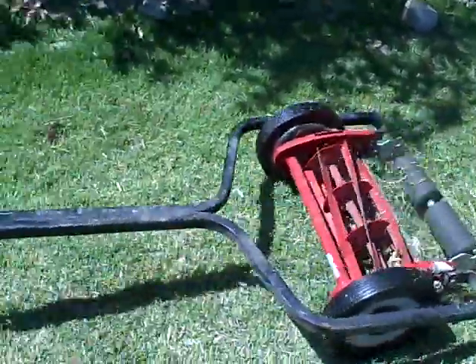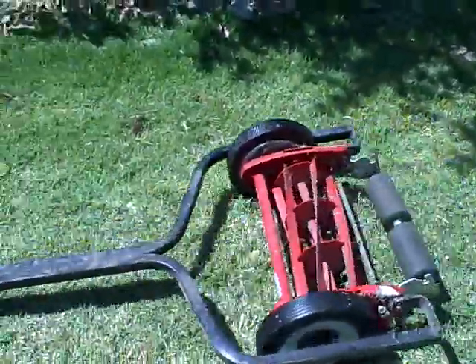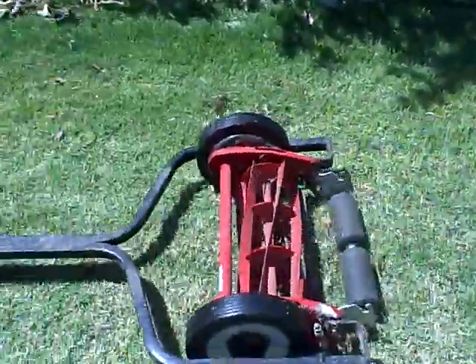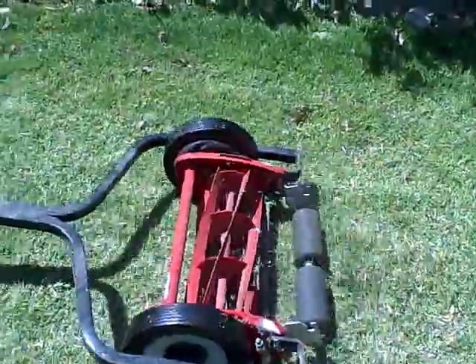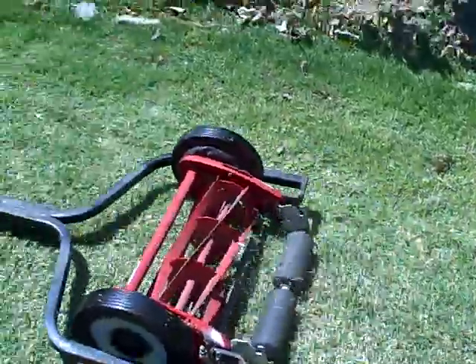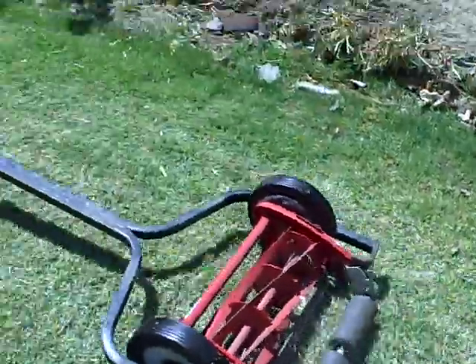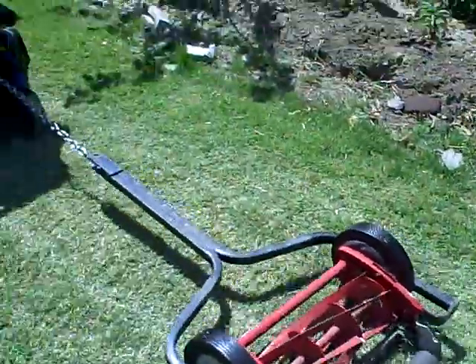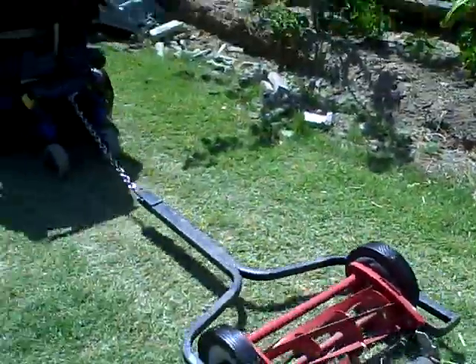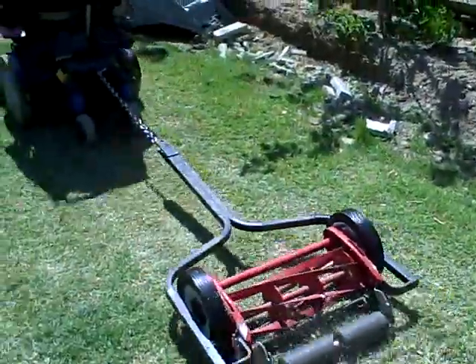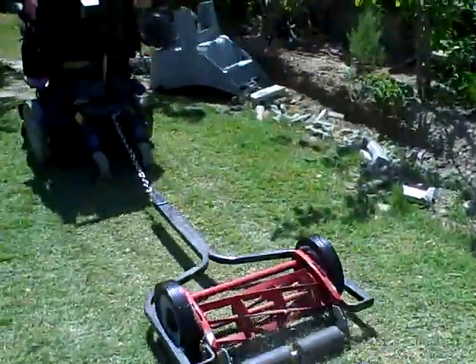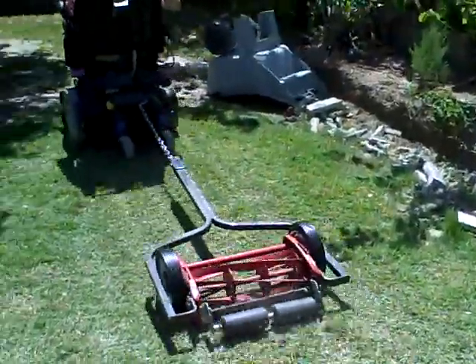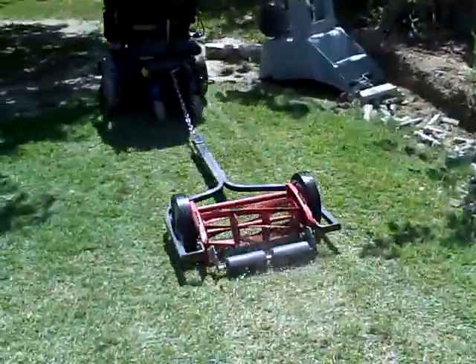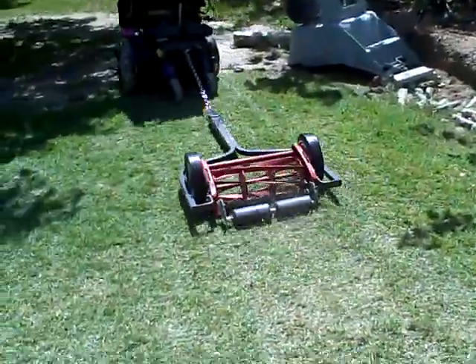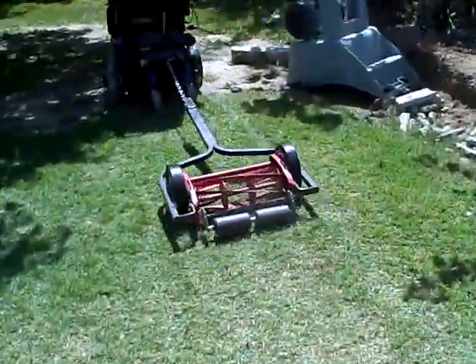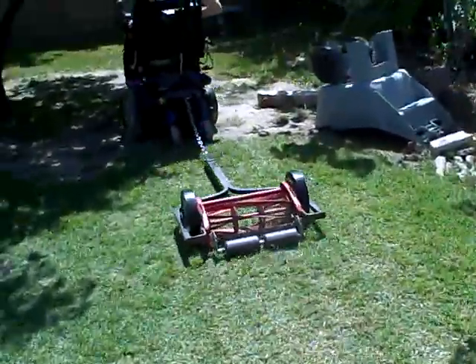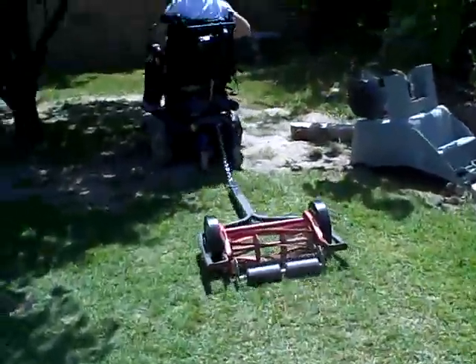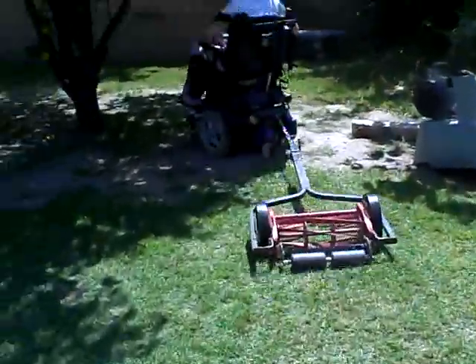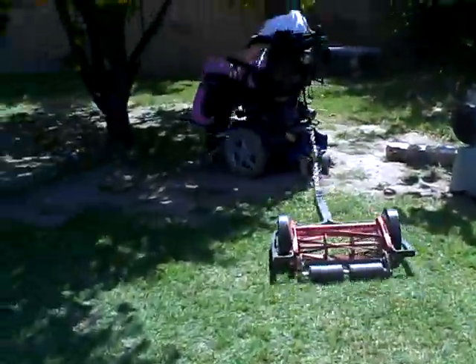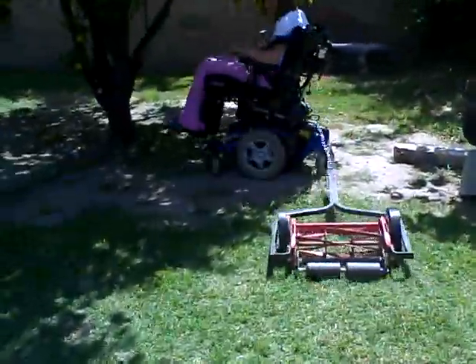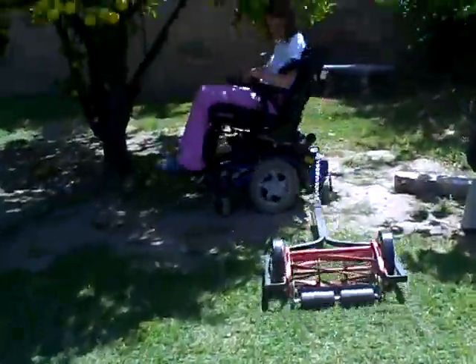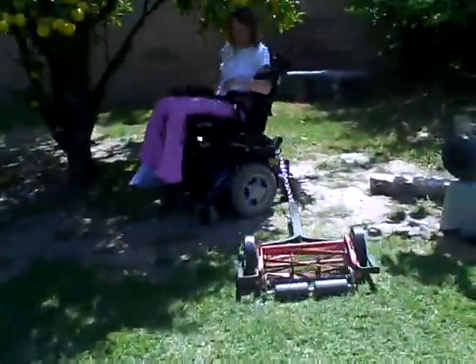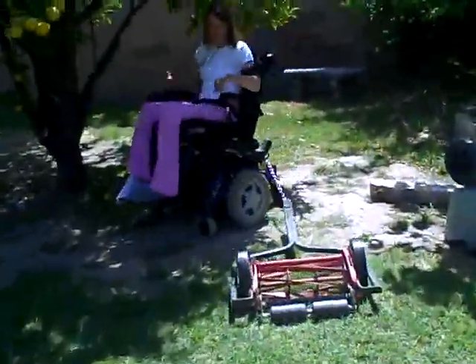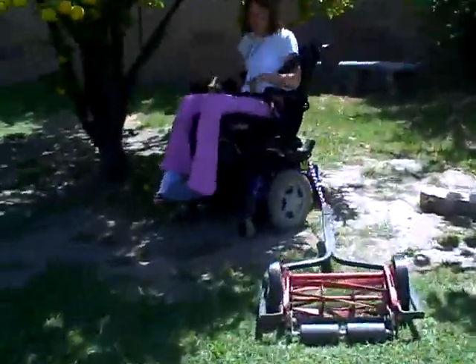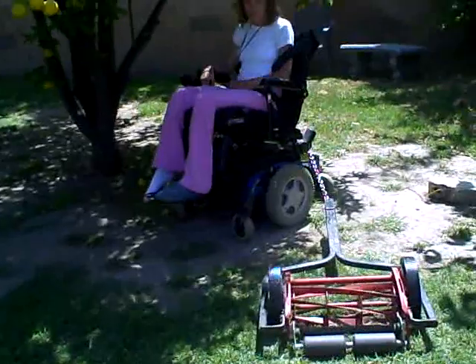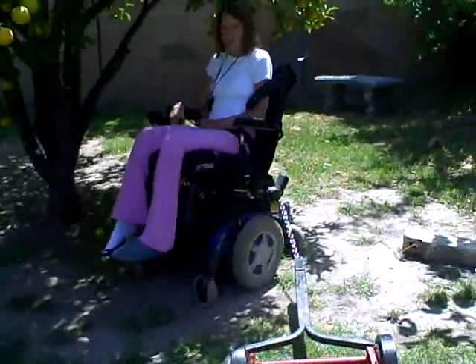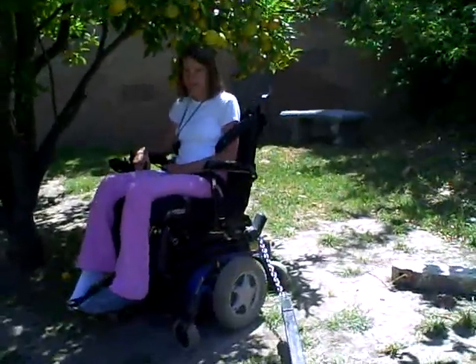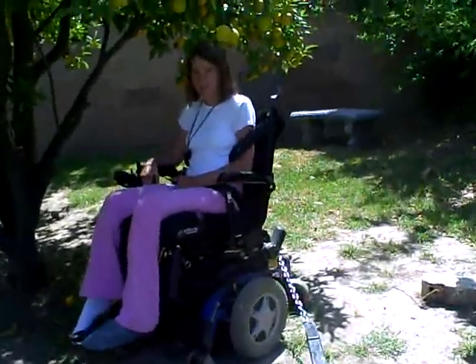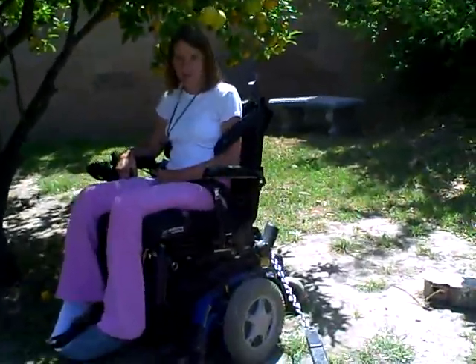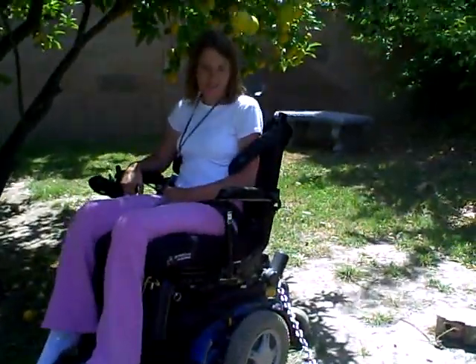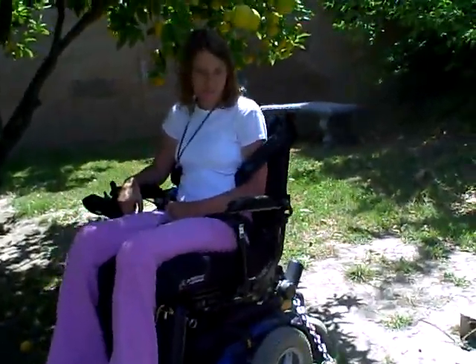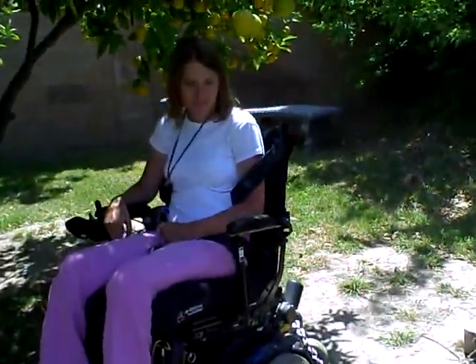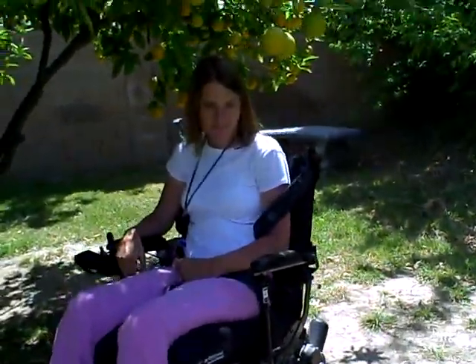Well, you guys get the idea. The idea is it's better to hire a gardener, I guess.